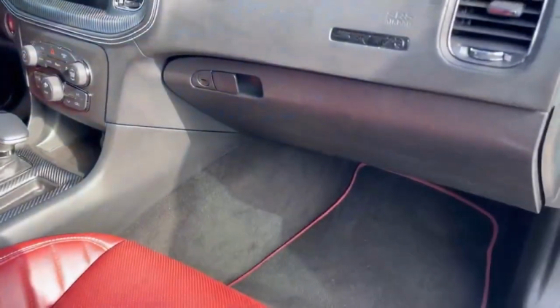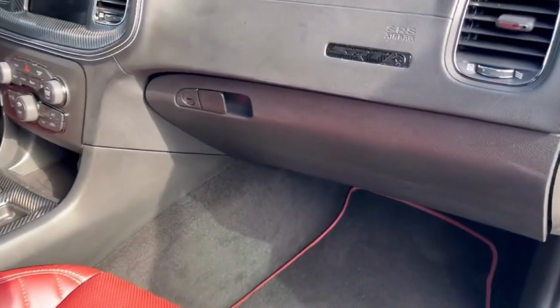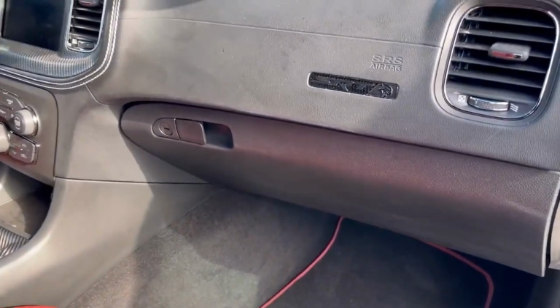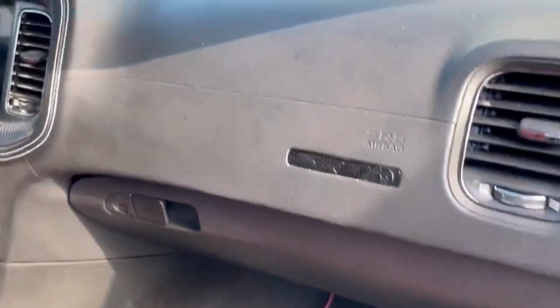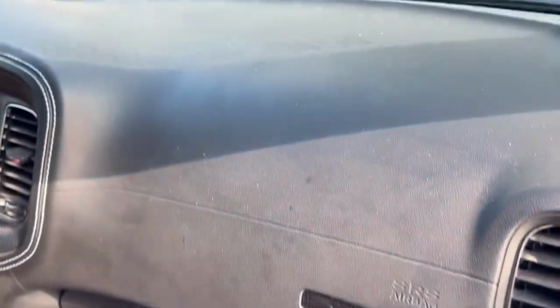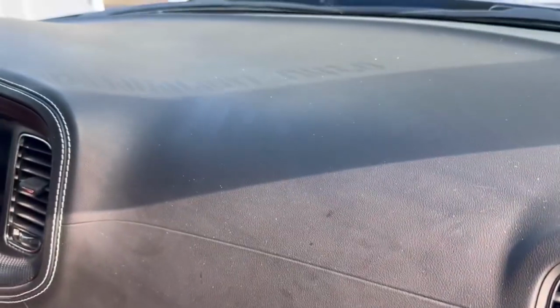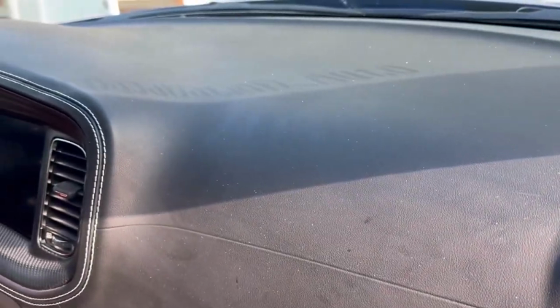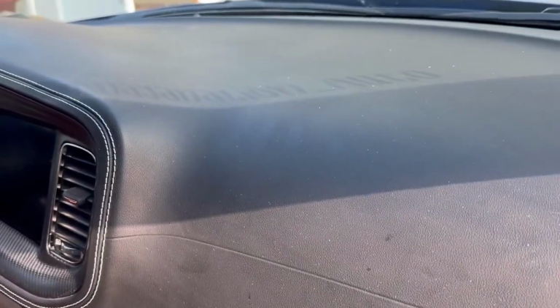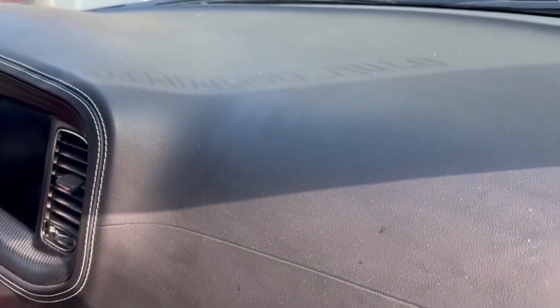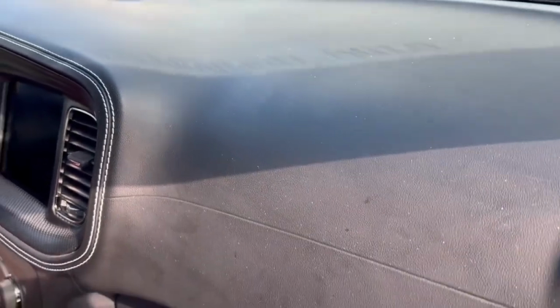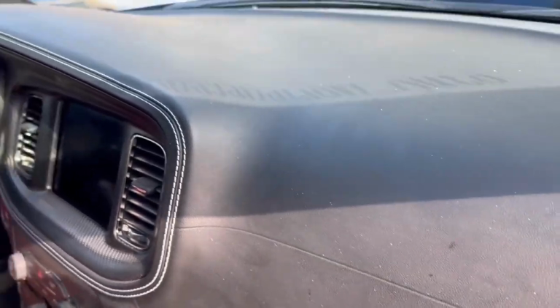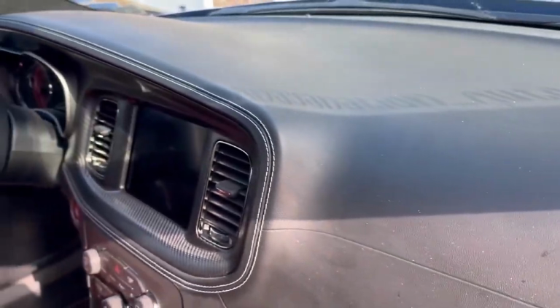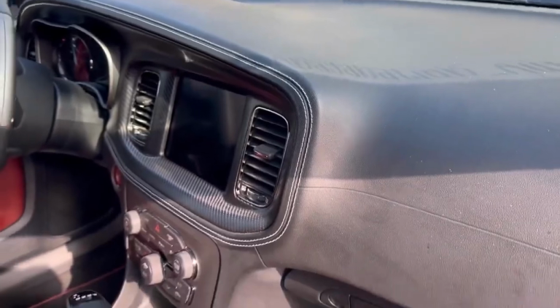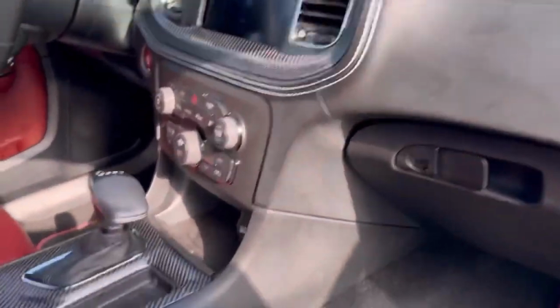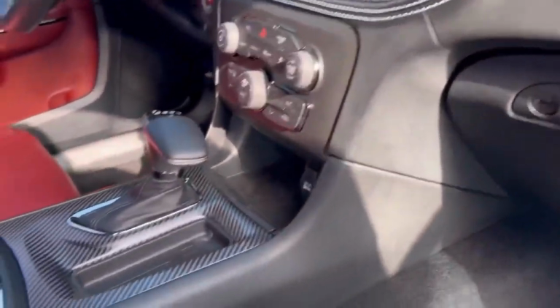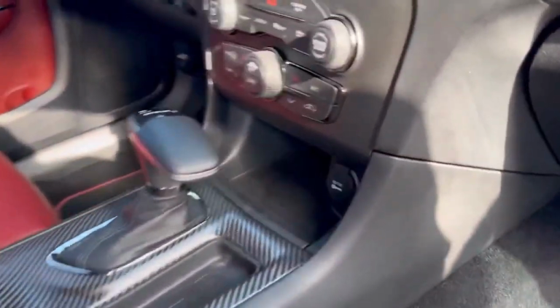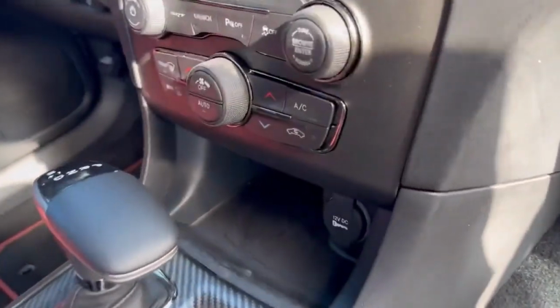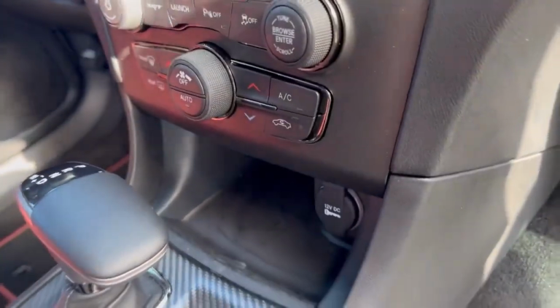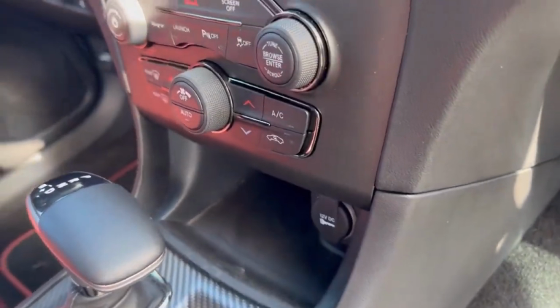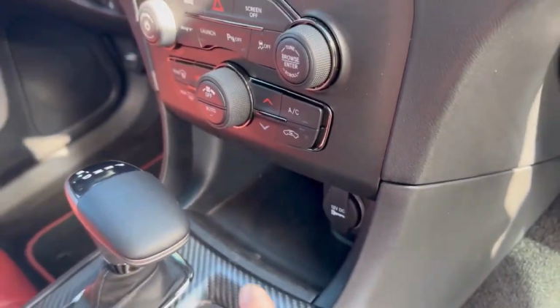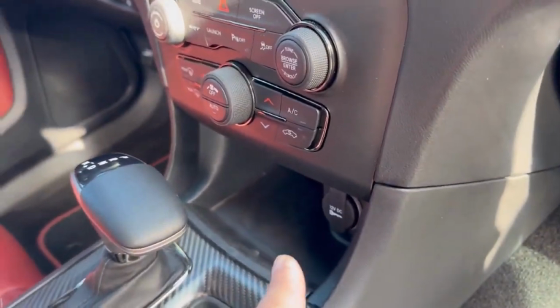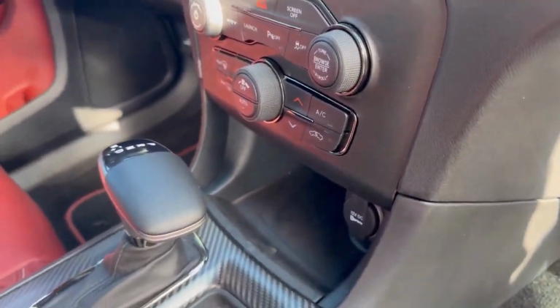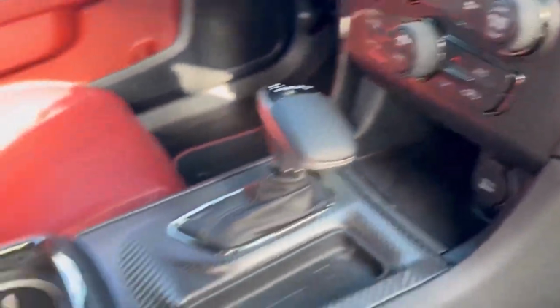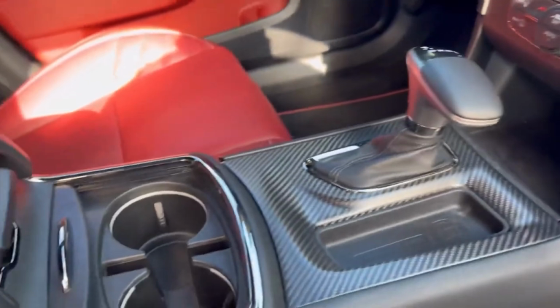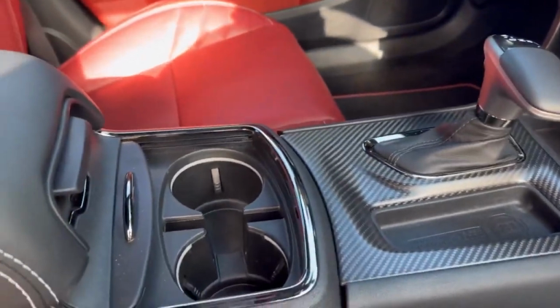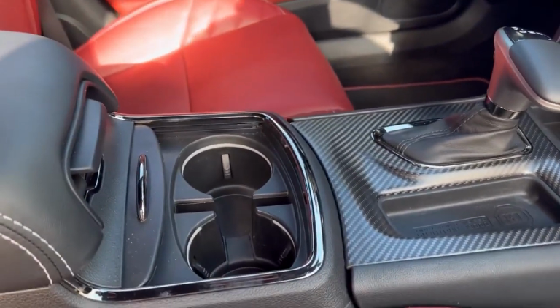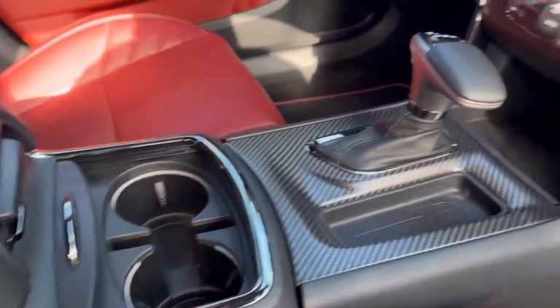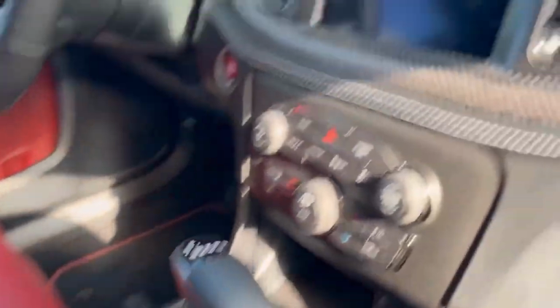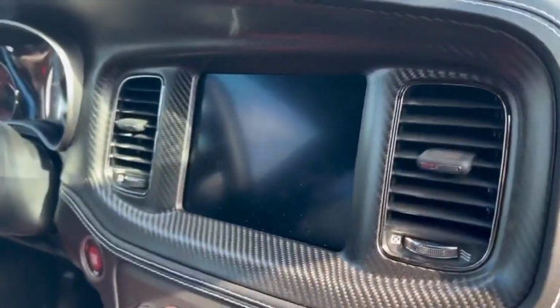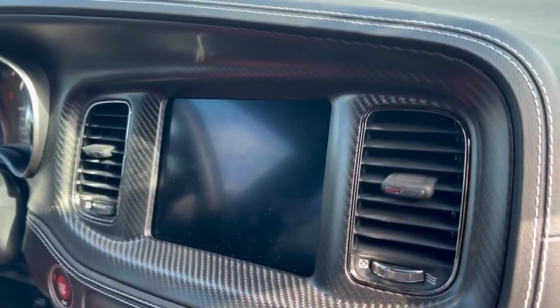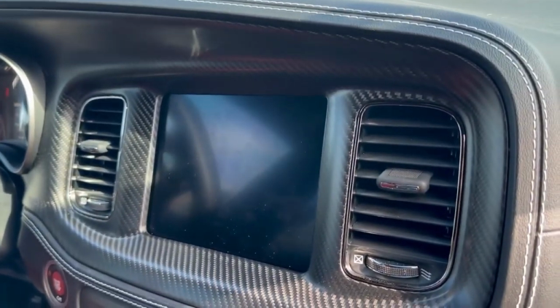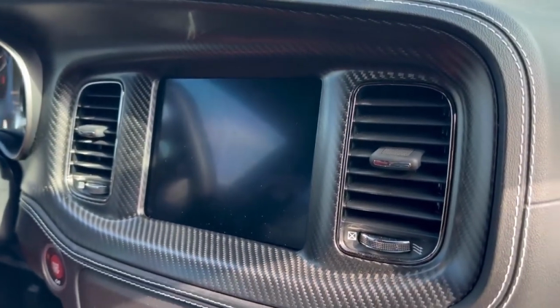Moving on to the Hellcat — you can see the dash is equally as dirty as the Camaro, and the center console right here. We're gonna go ahead and clean this up.